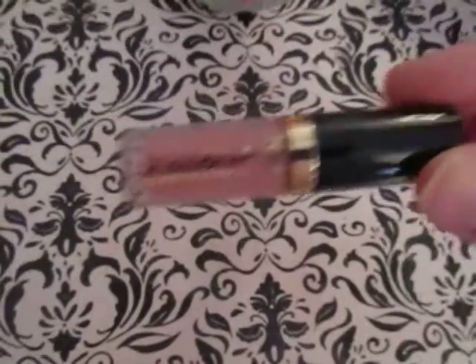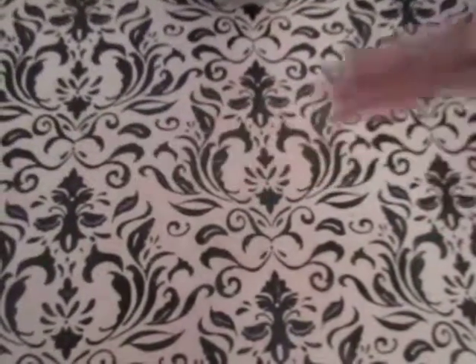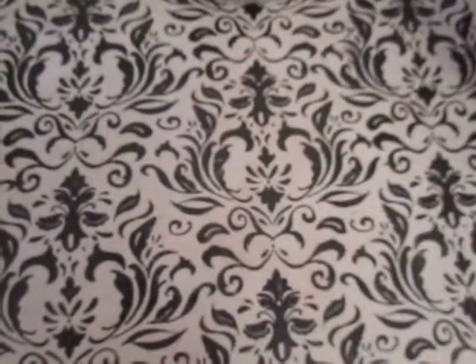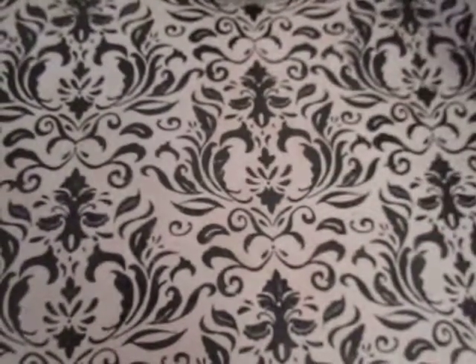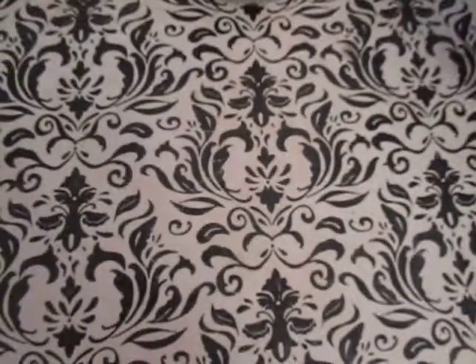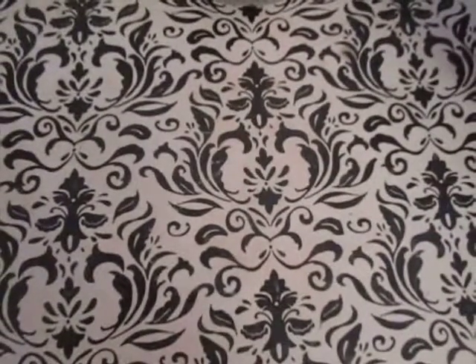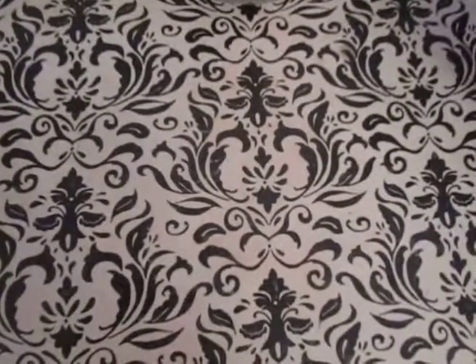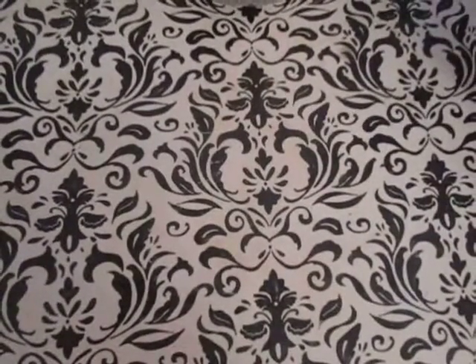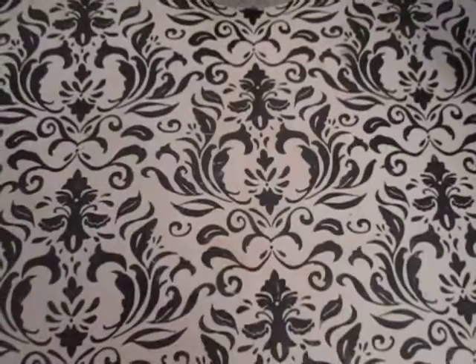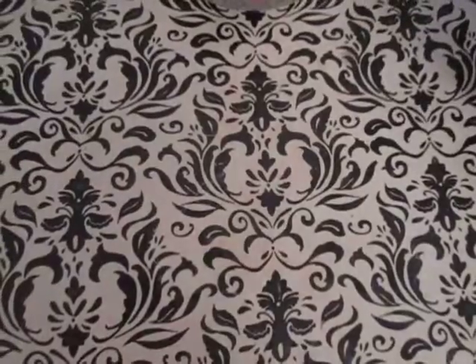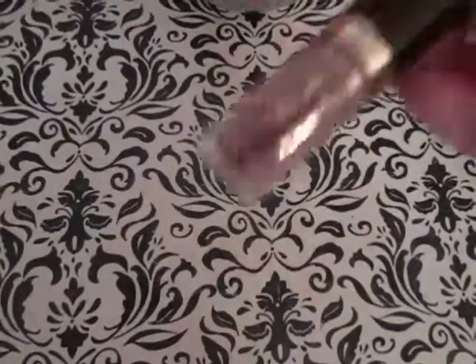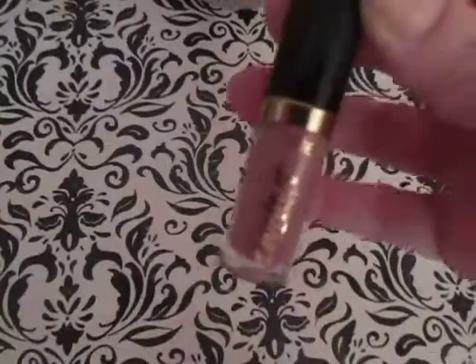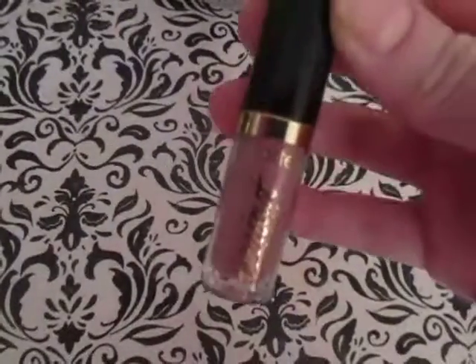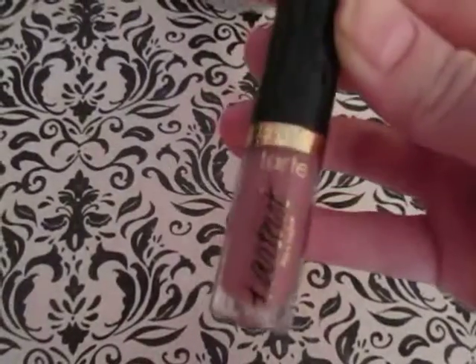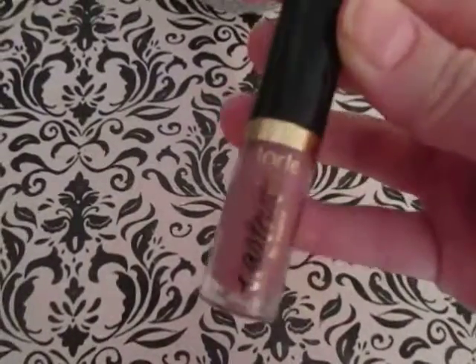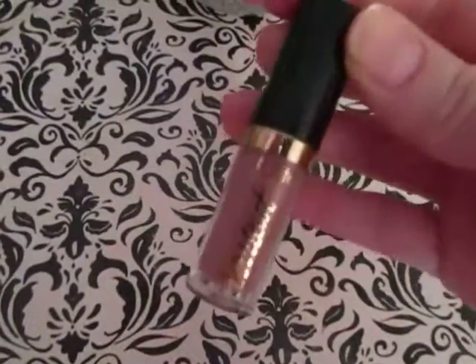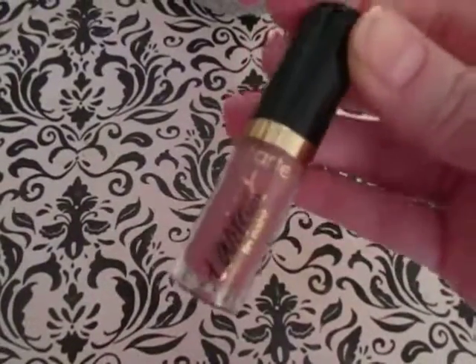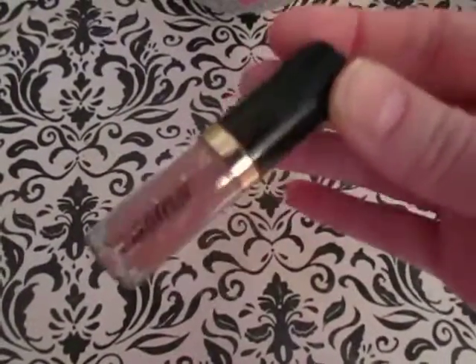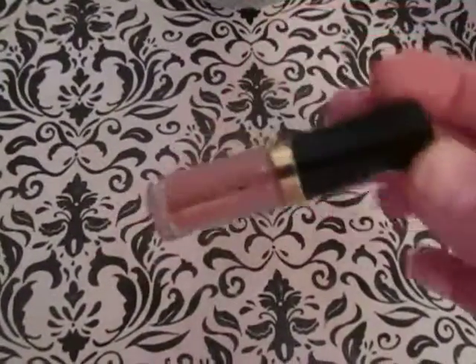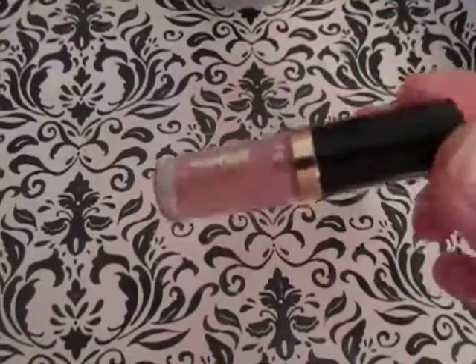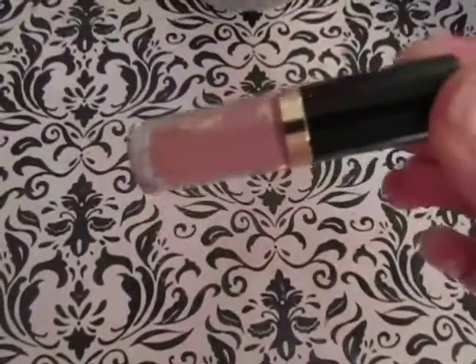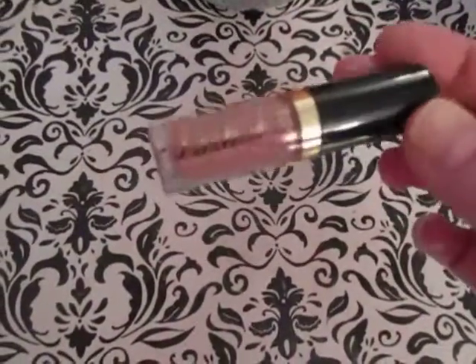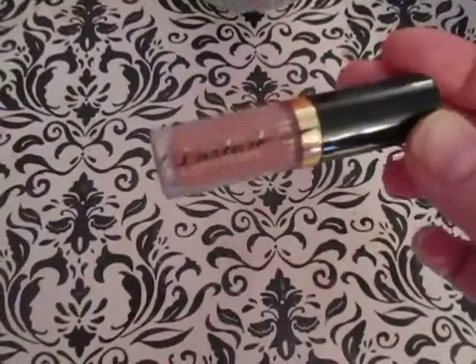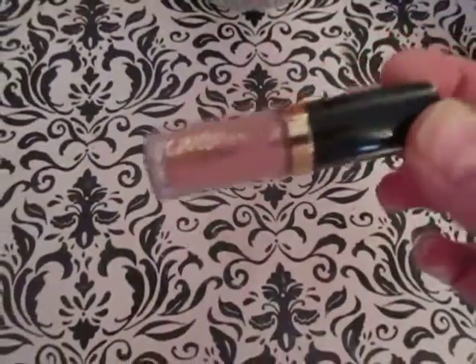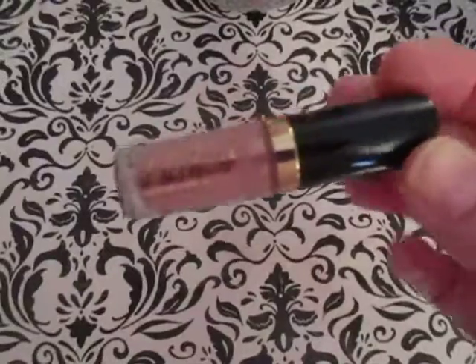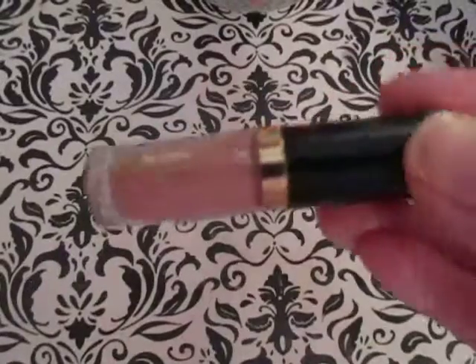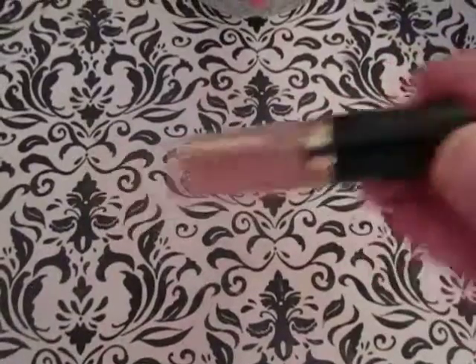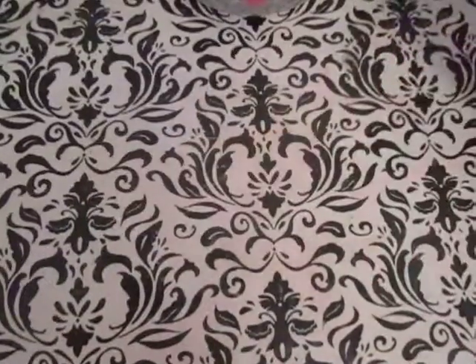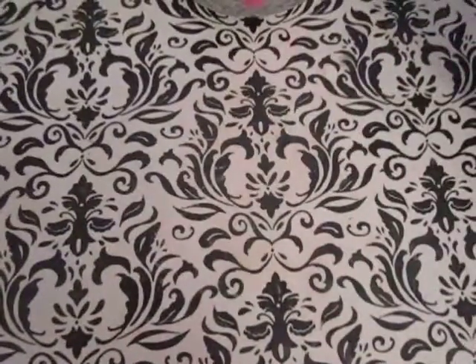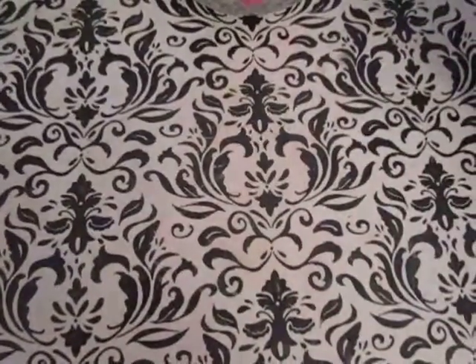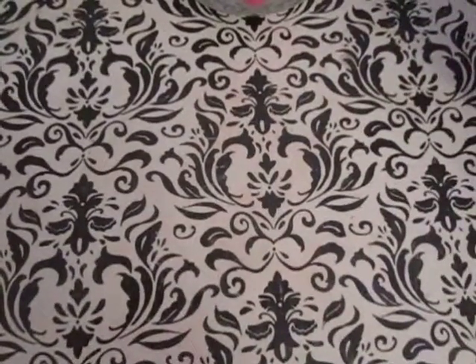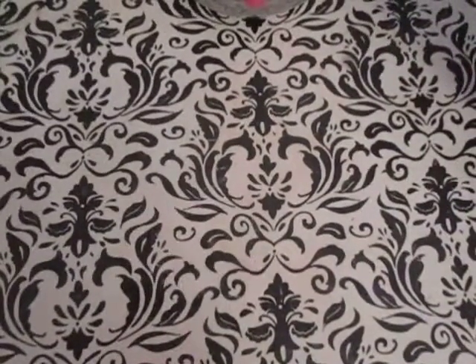So anyway, this is the Tarteist lip paint. This is just a sample size, obviously, and this color is in Birthday Suit.